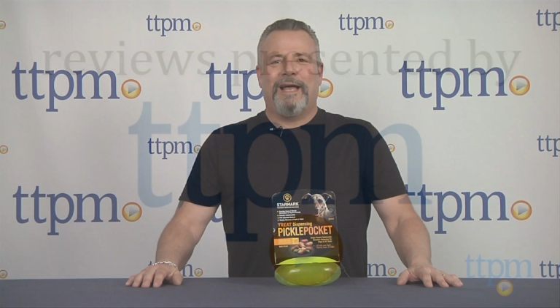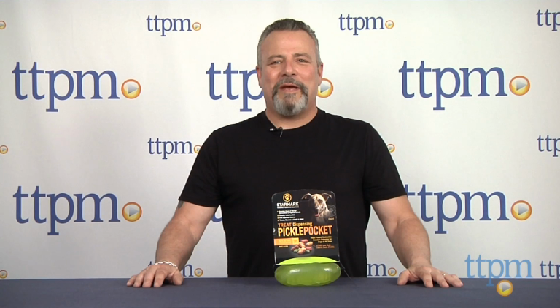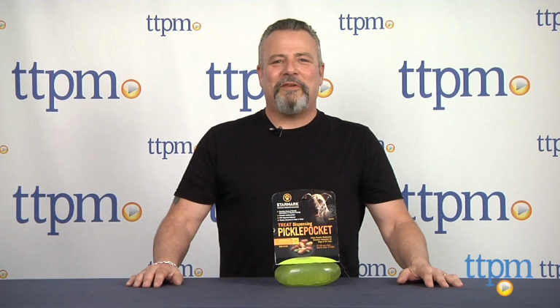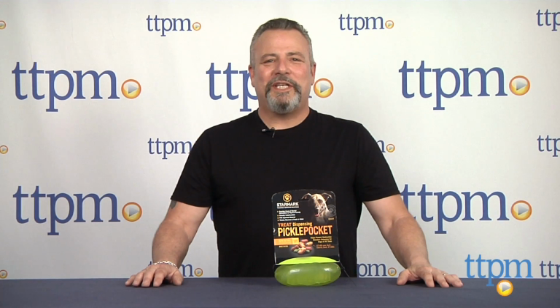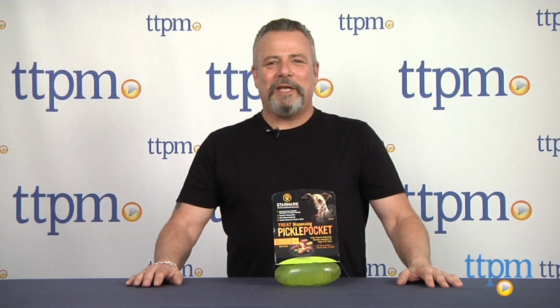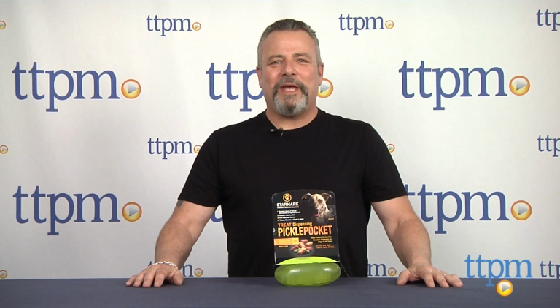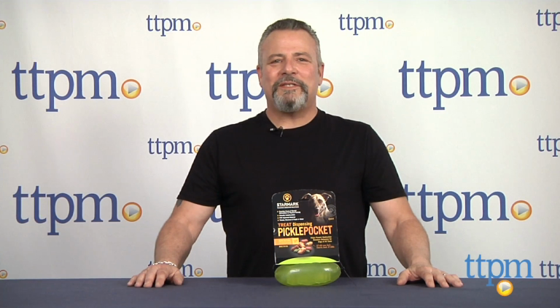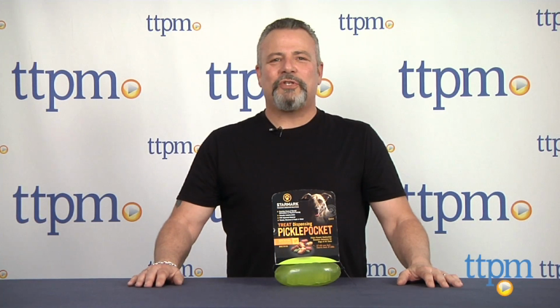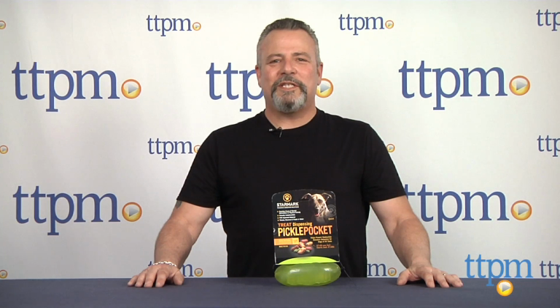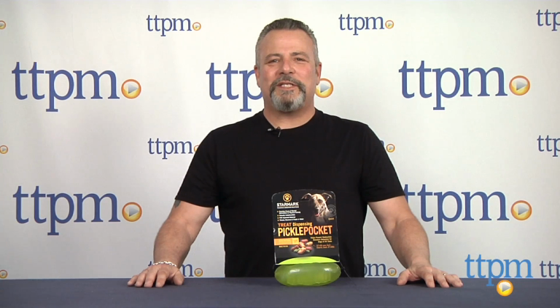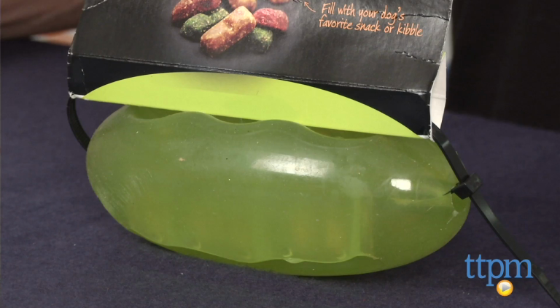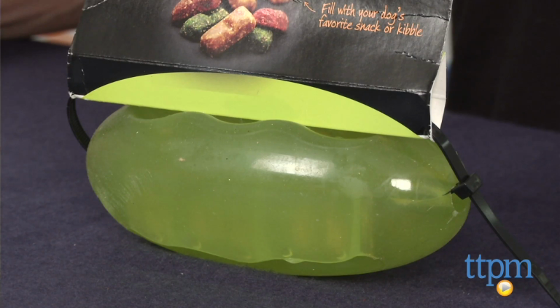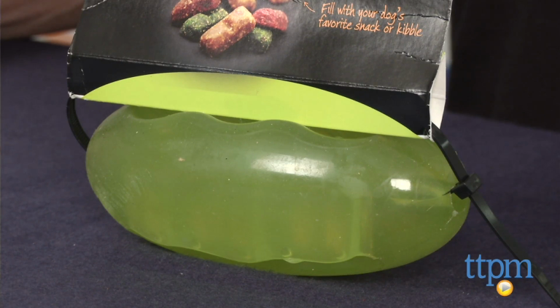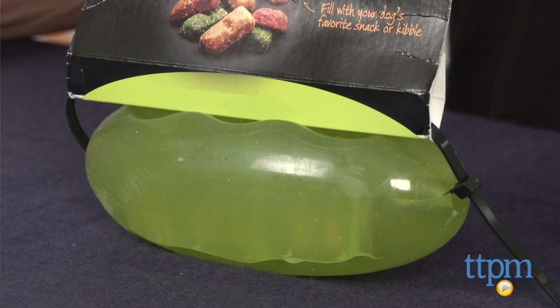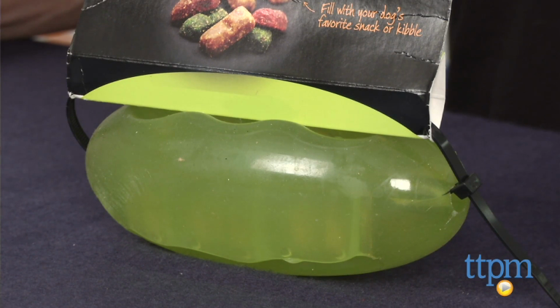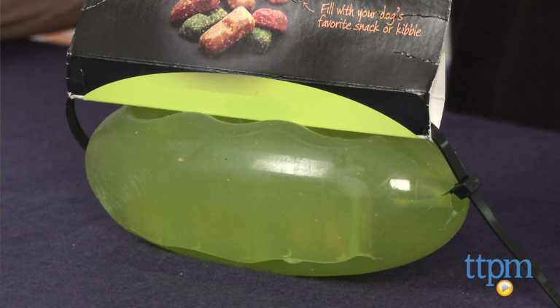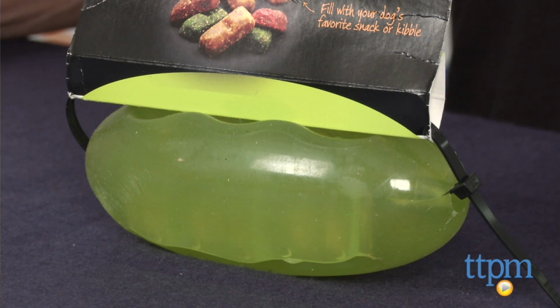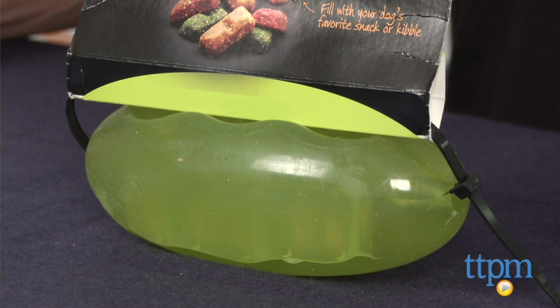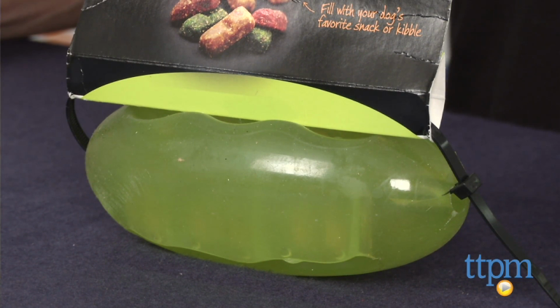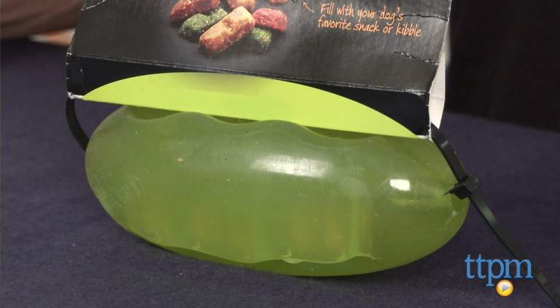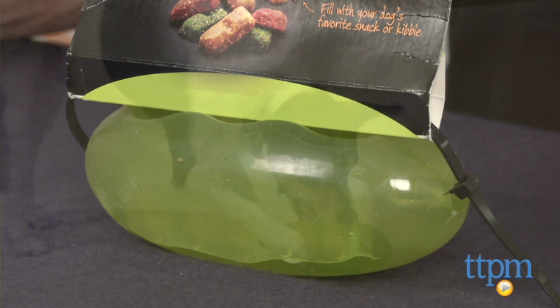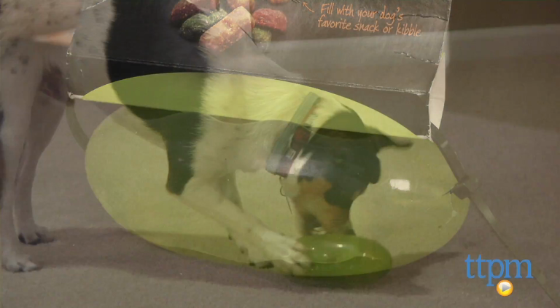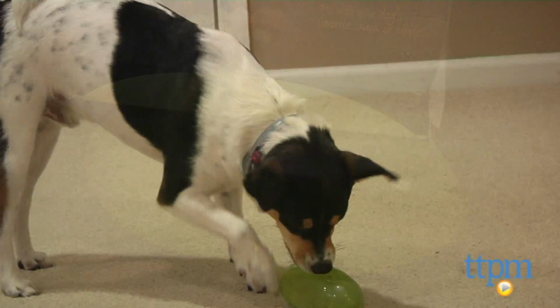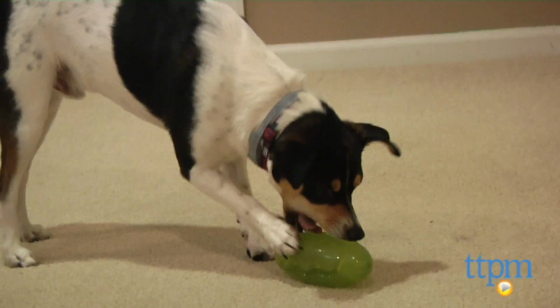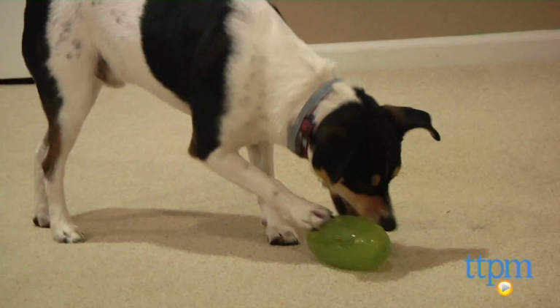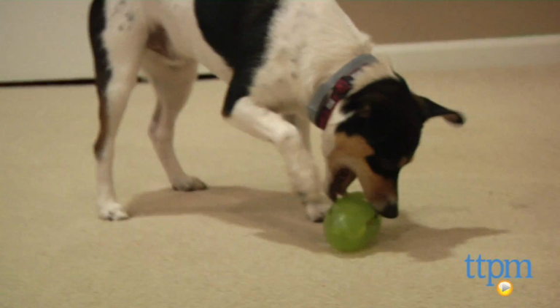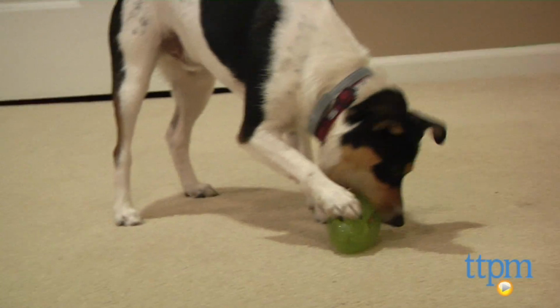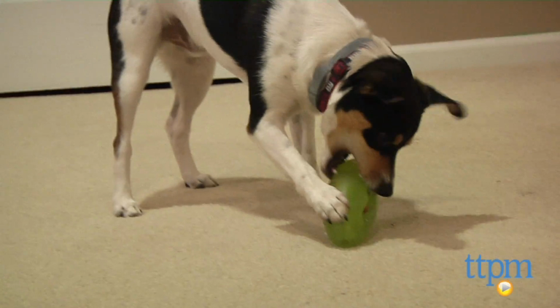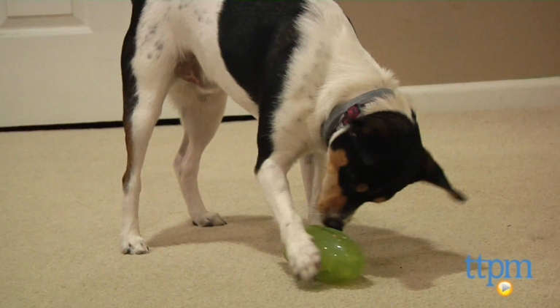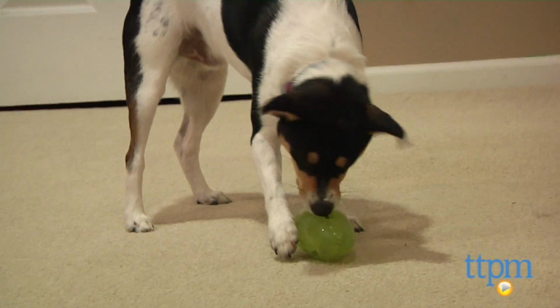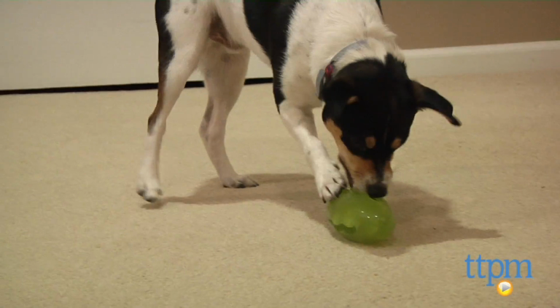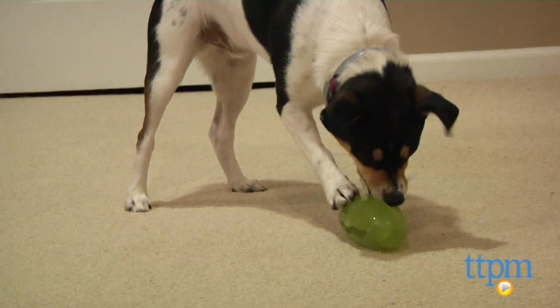Hi, I'm Andy from TTPM and this is the Treat Dispensing Pickle Pocket from Starmark. Right away, this doggy toy is unique looking because it really does resemble a New York-style deli pickle.